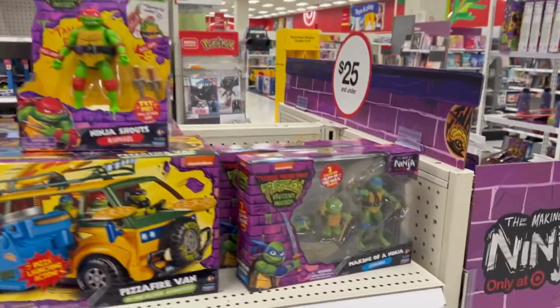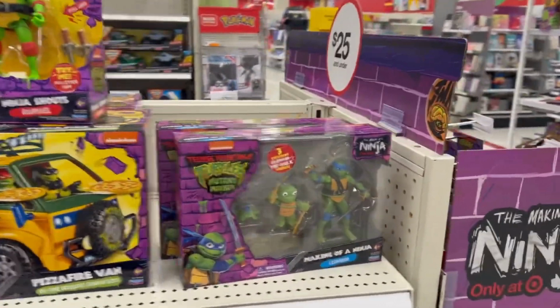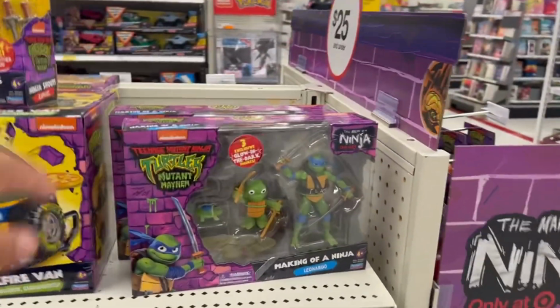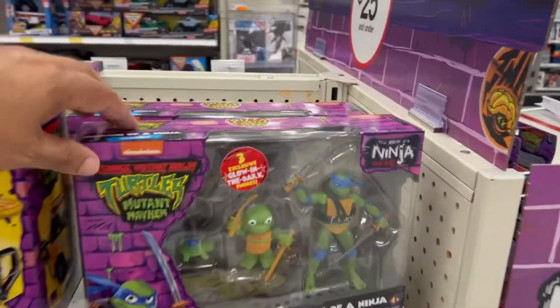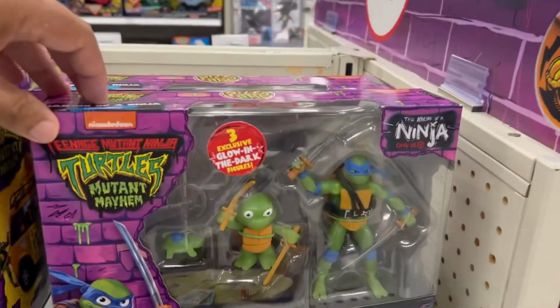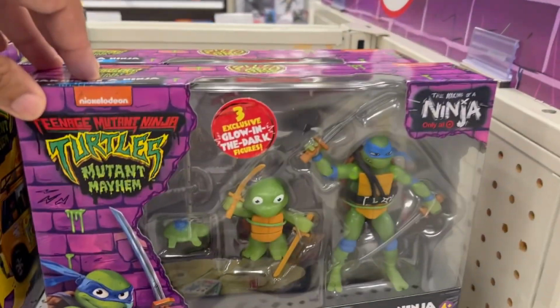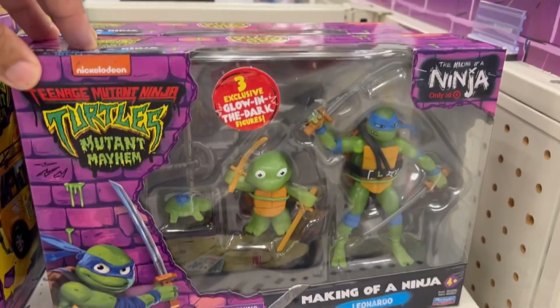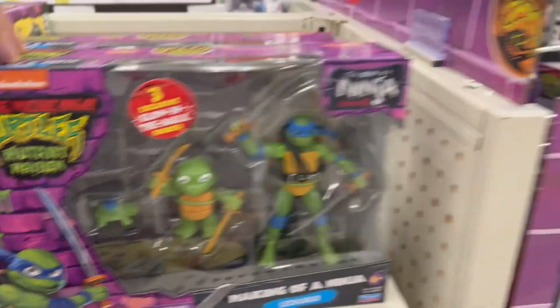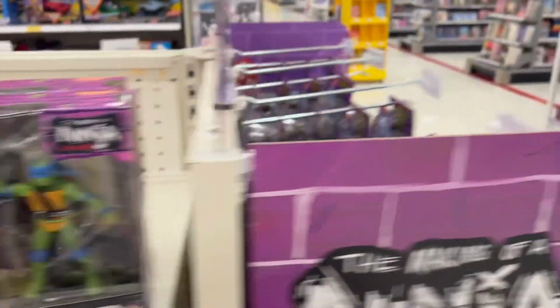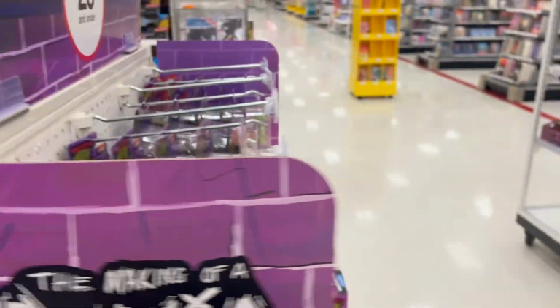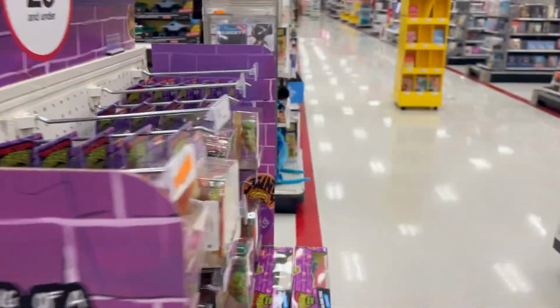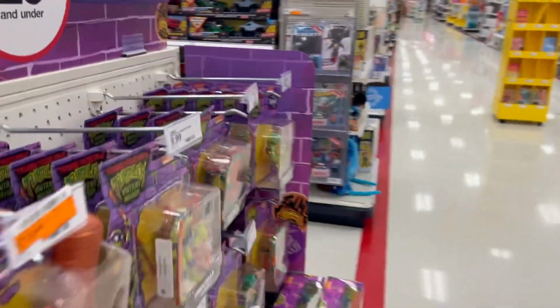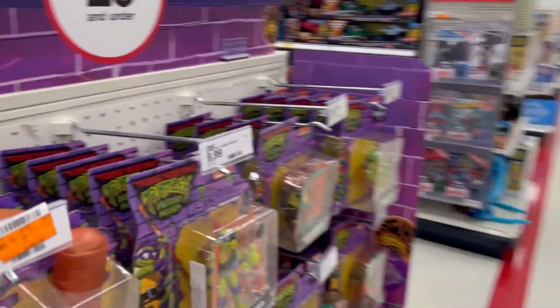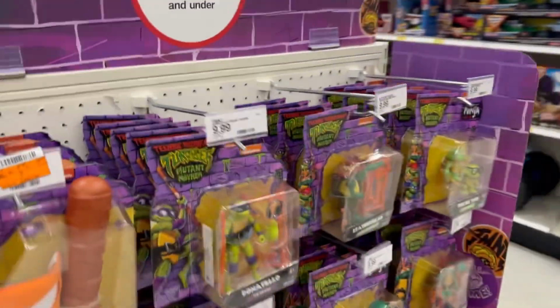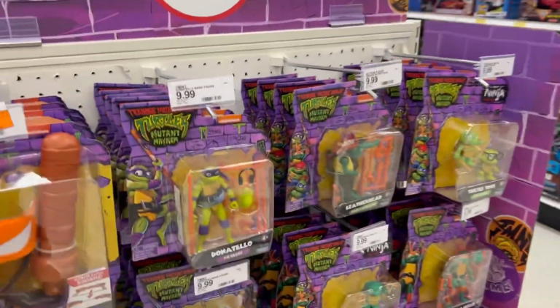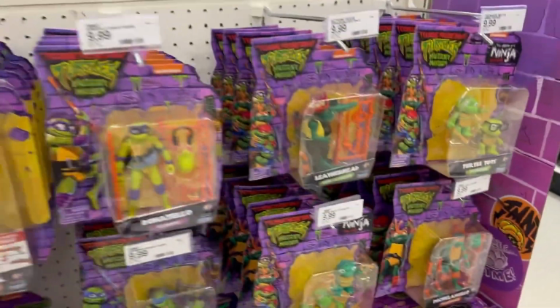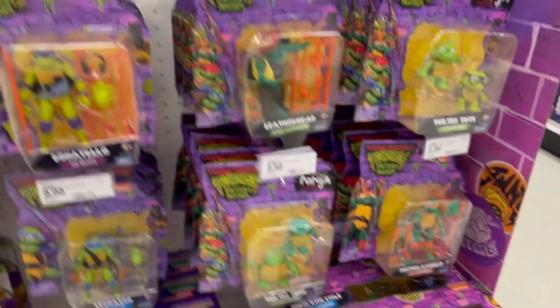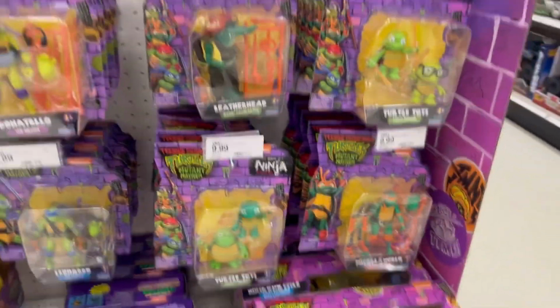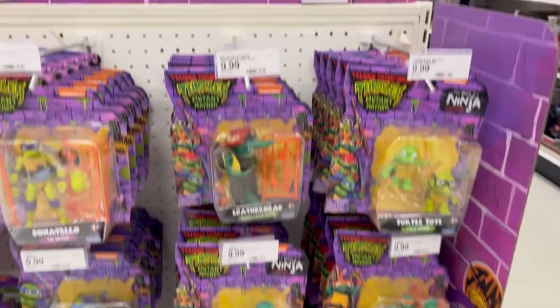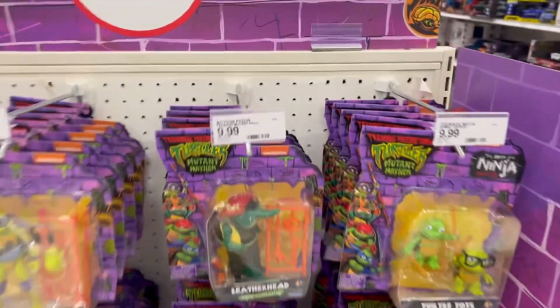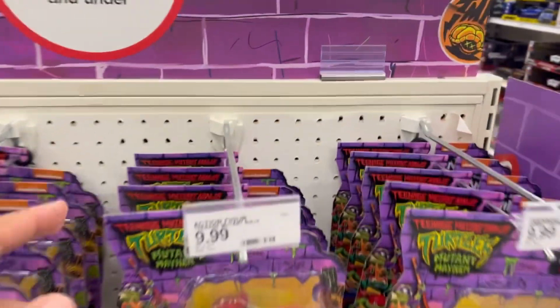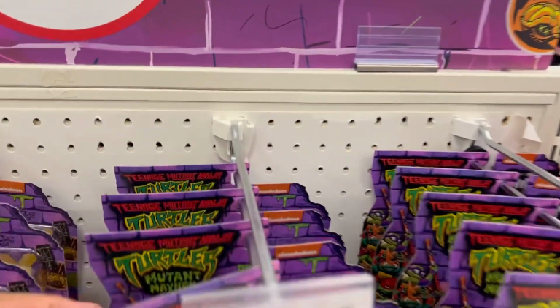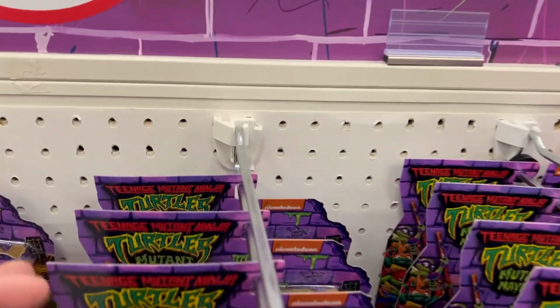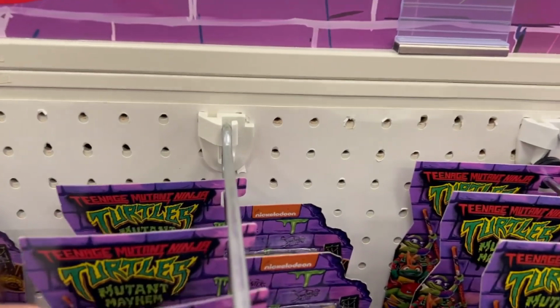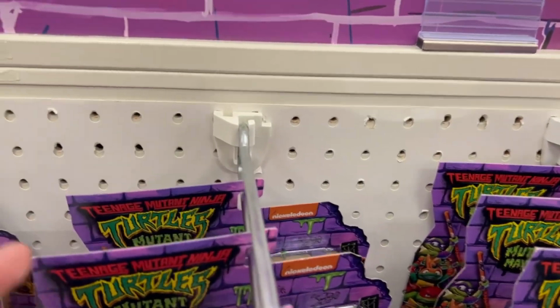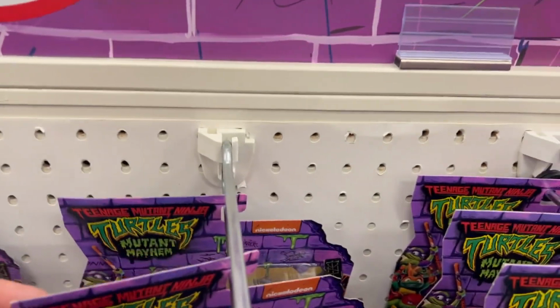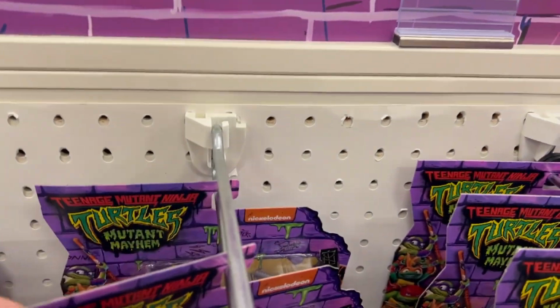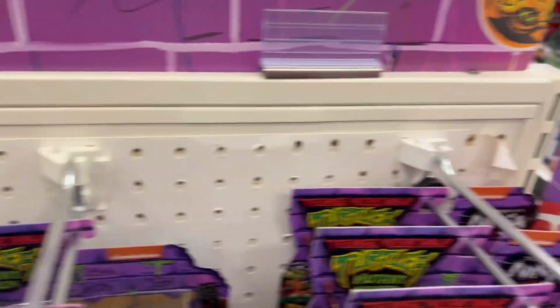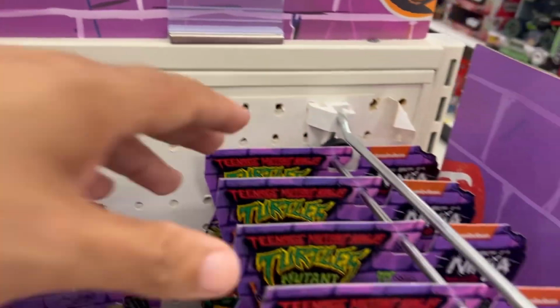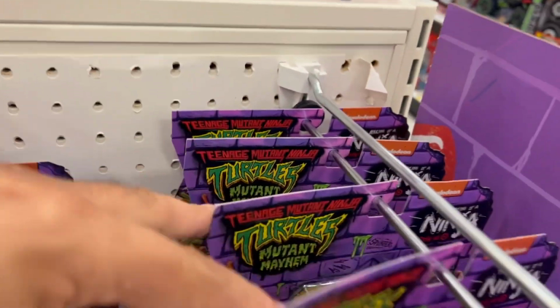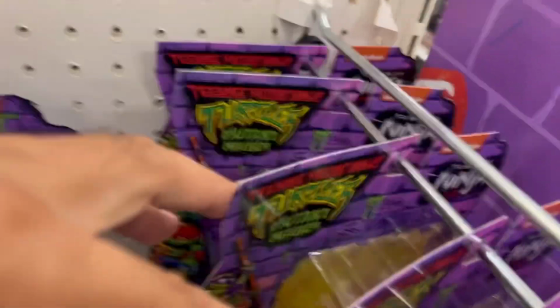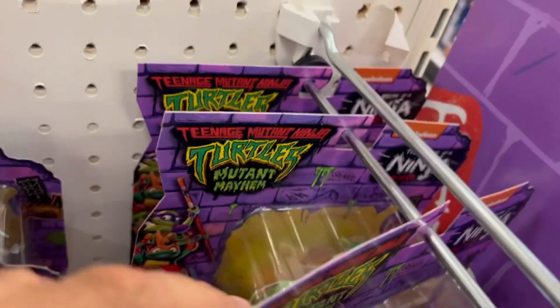We're in the dark ones — oh, we got Raph! Here are more turtles. No Splinter, I don't think so. Nope, we took Splinter away.